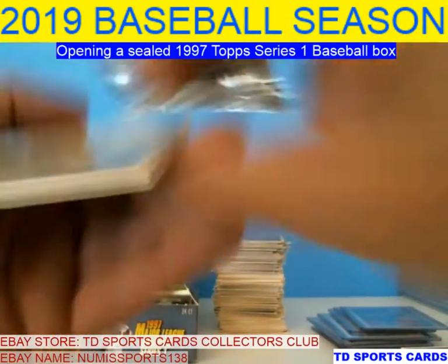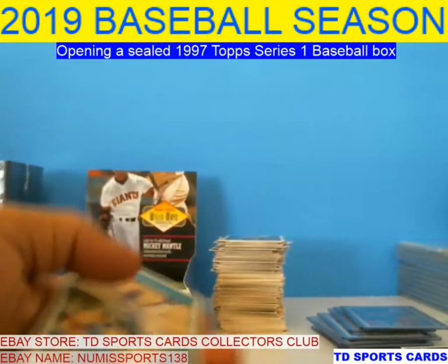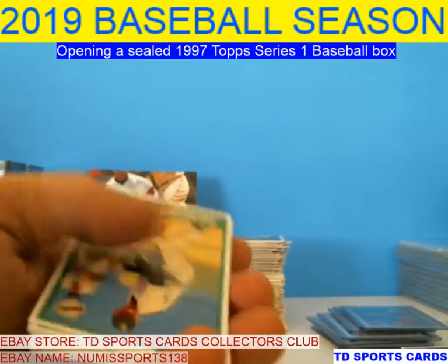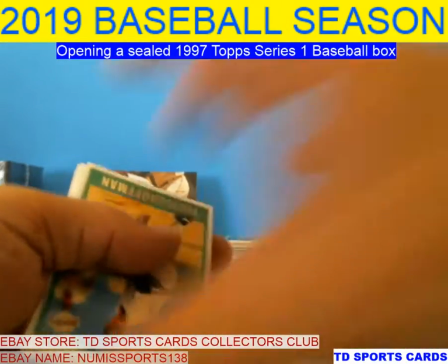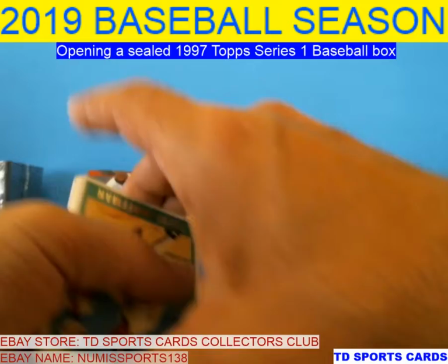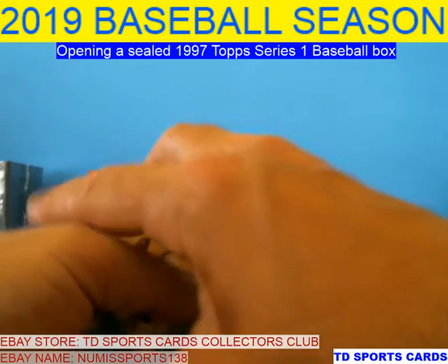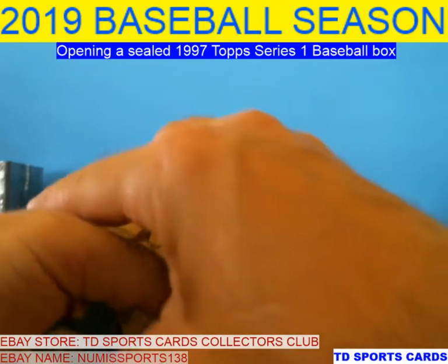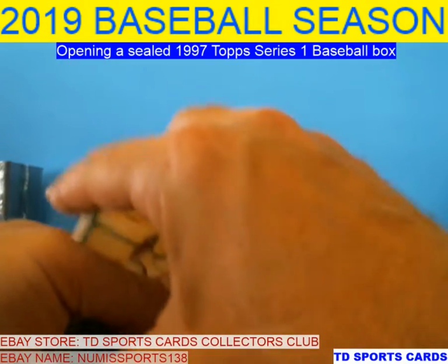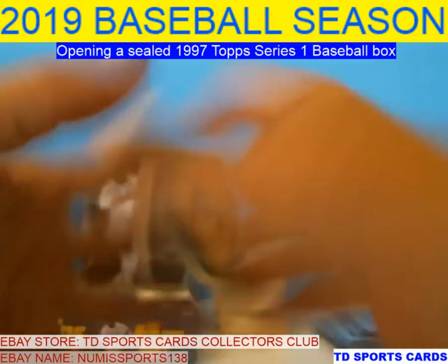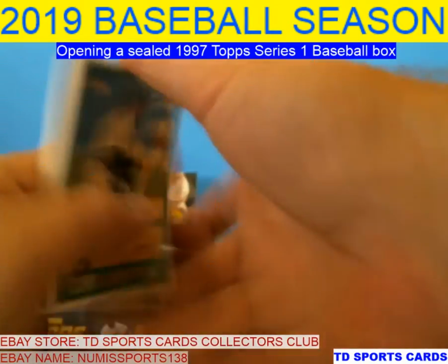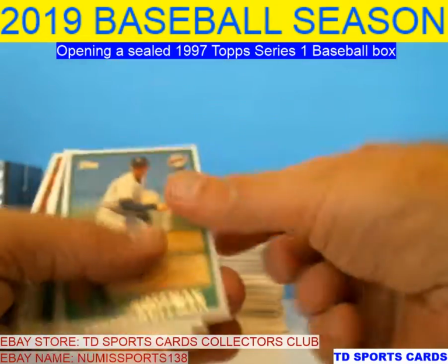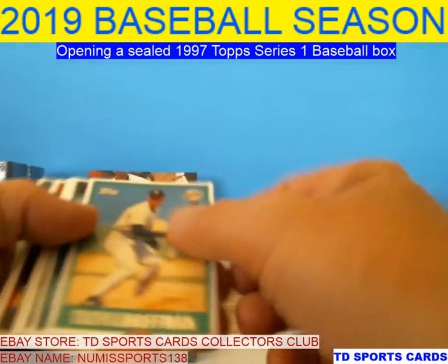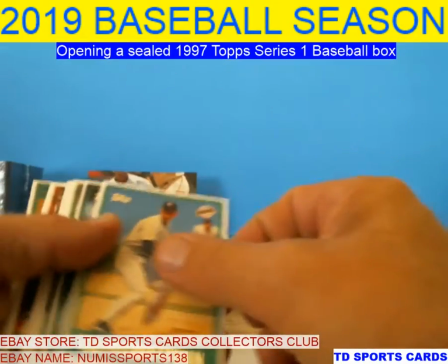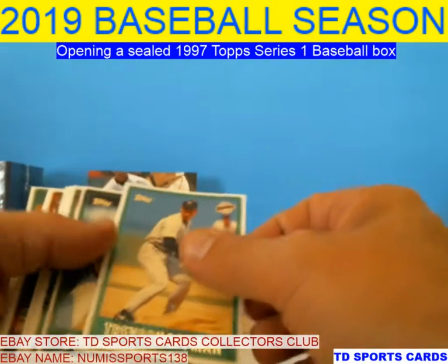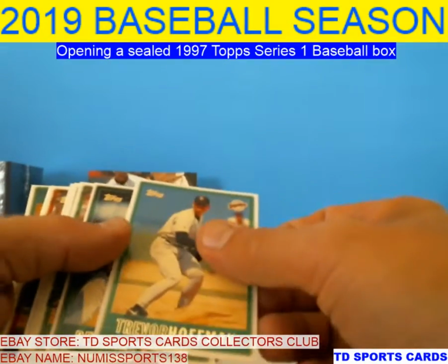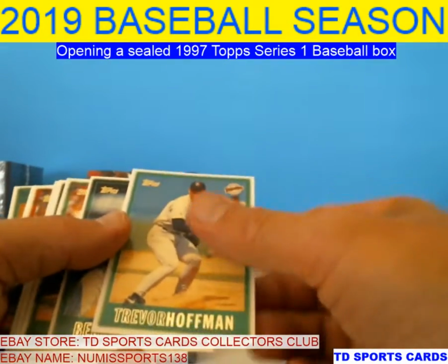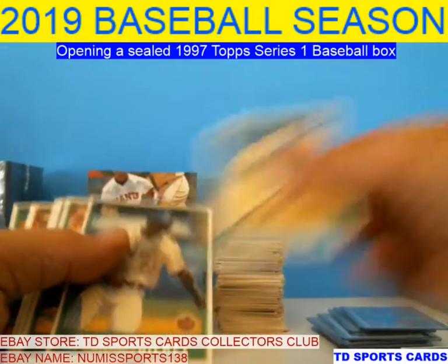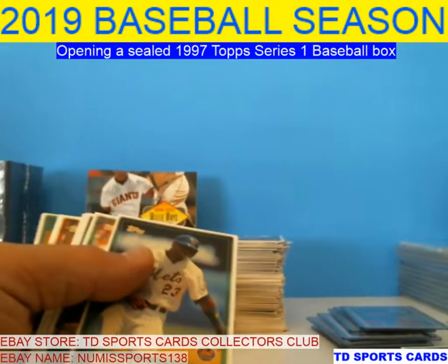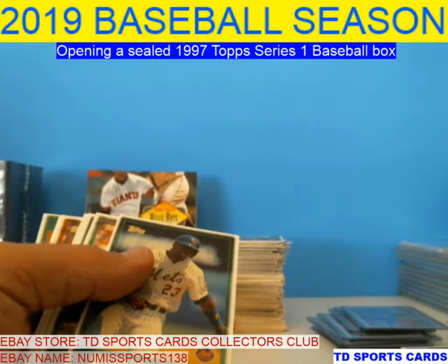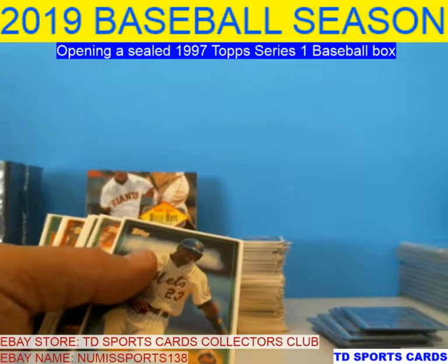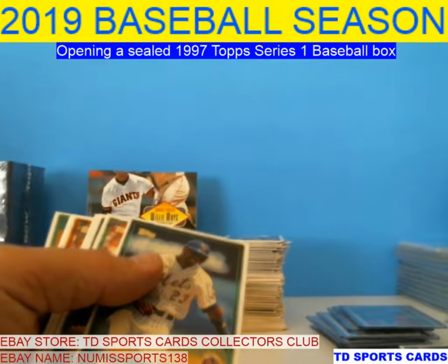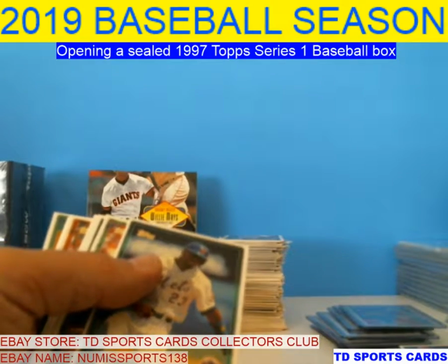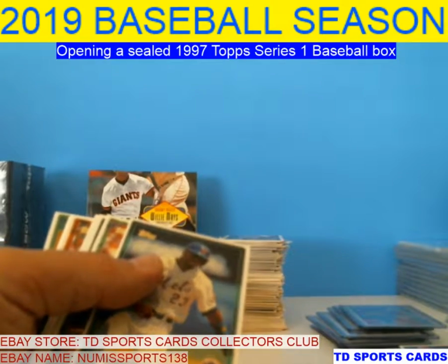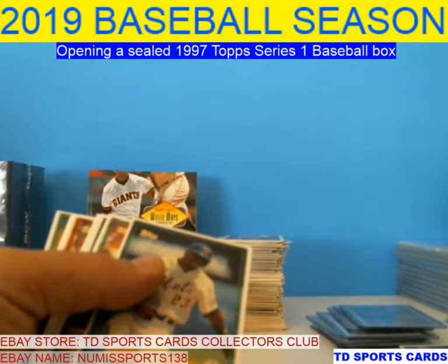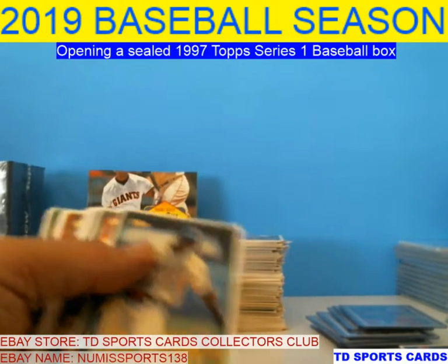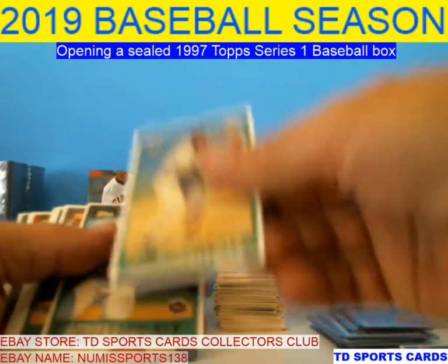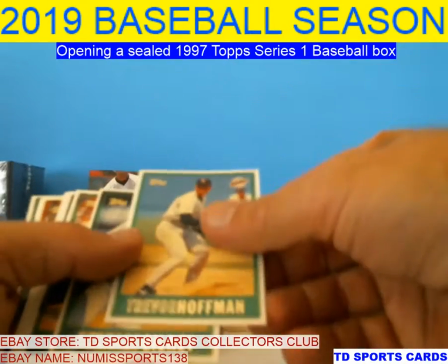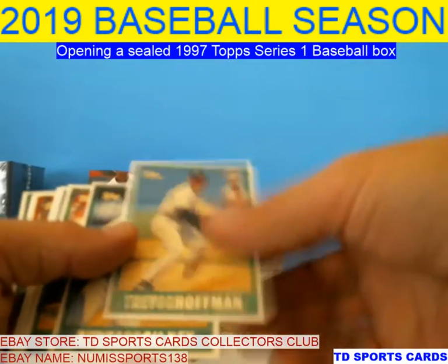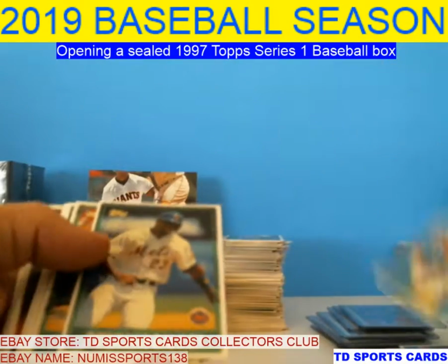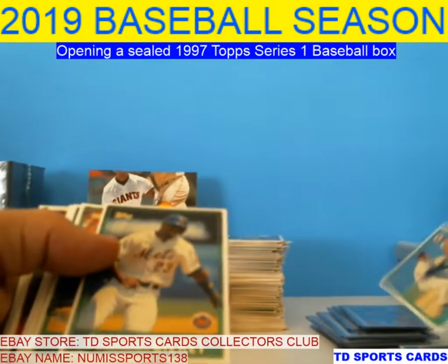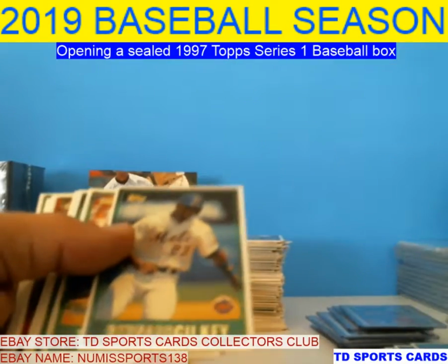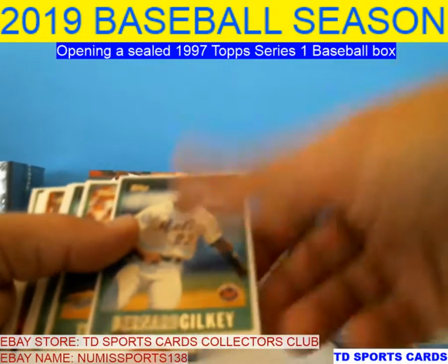Let's see what we got here — getting close guys. Got more Mantles and Mays than I thought. Just those silver cards are the ones that kind of blew it for me.